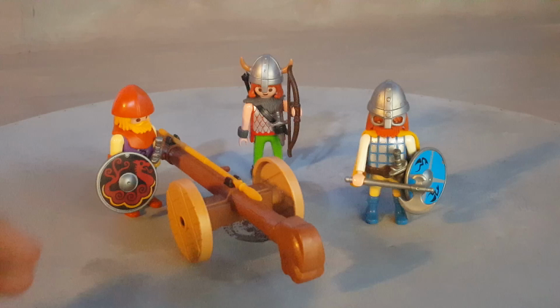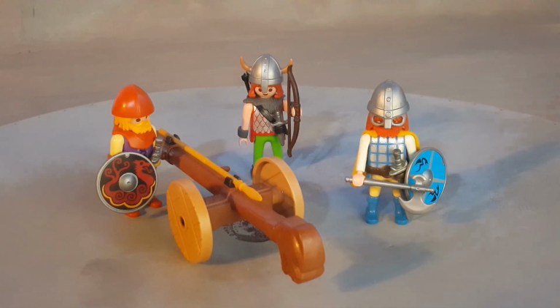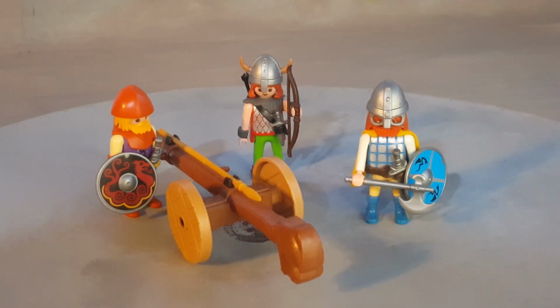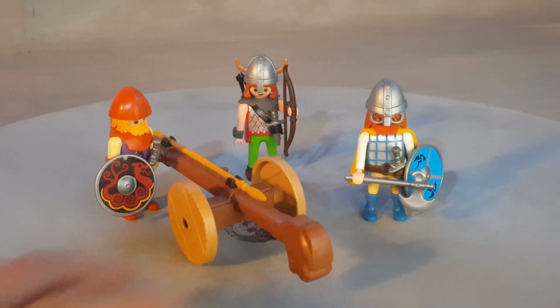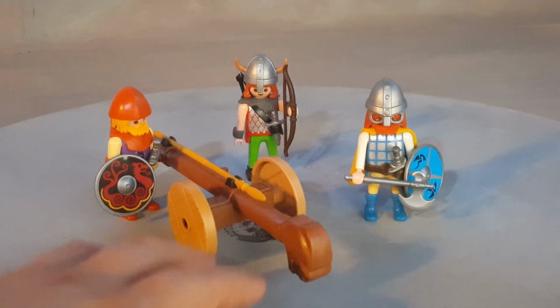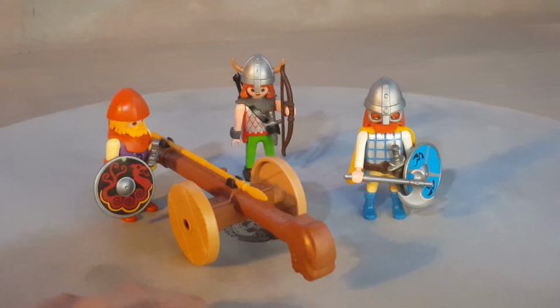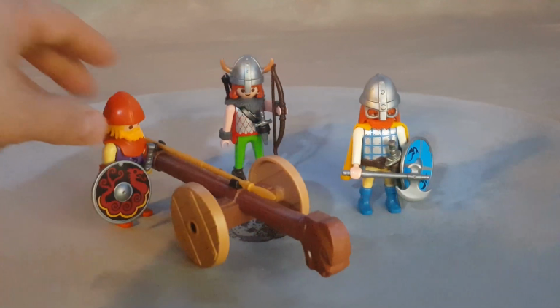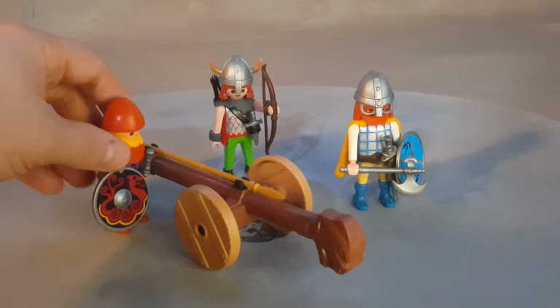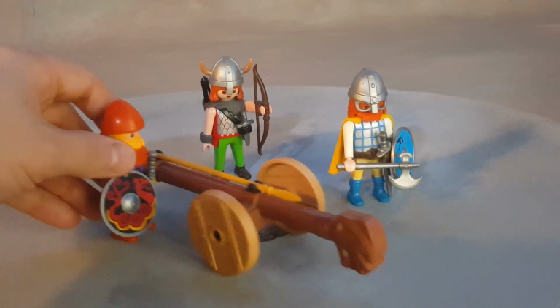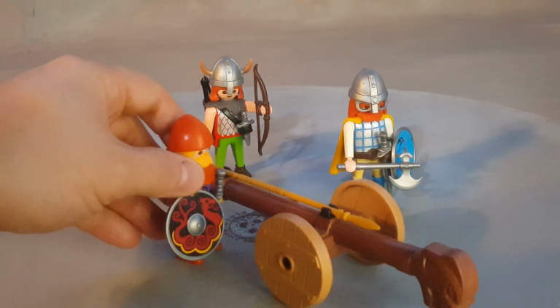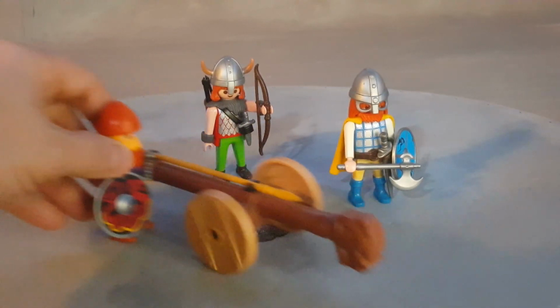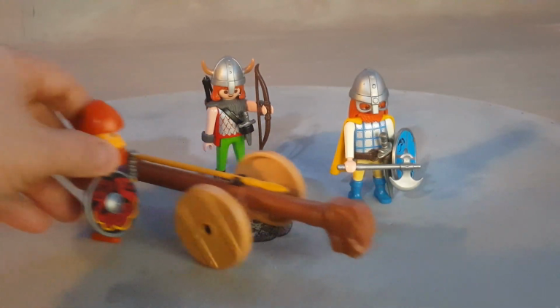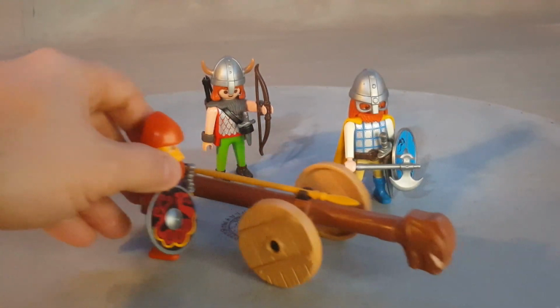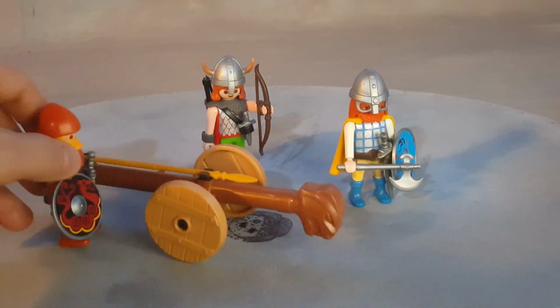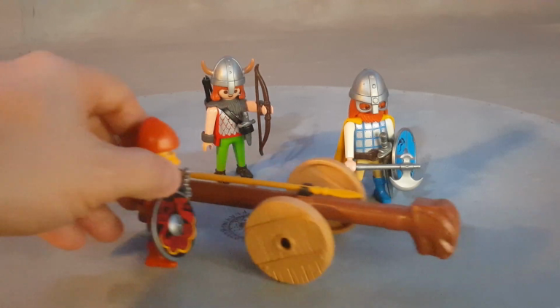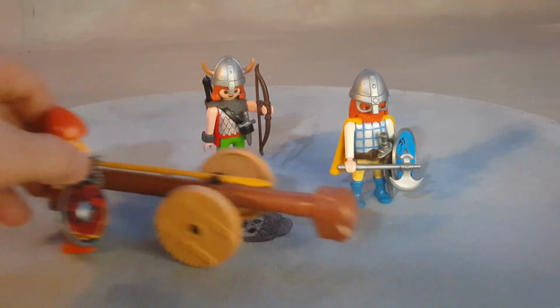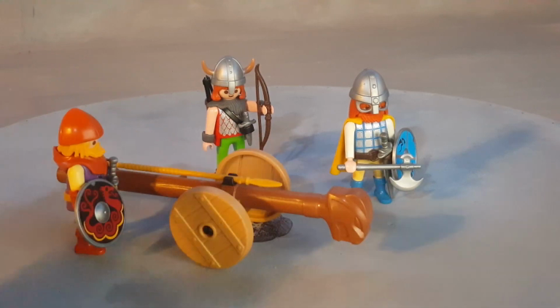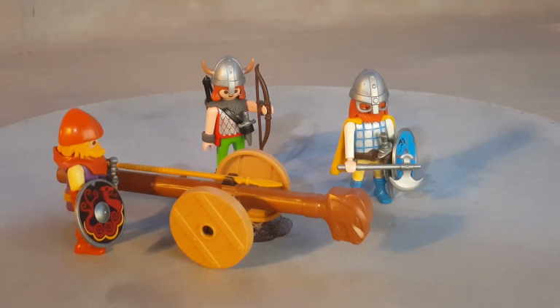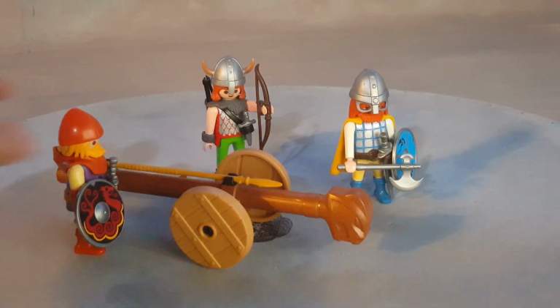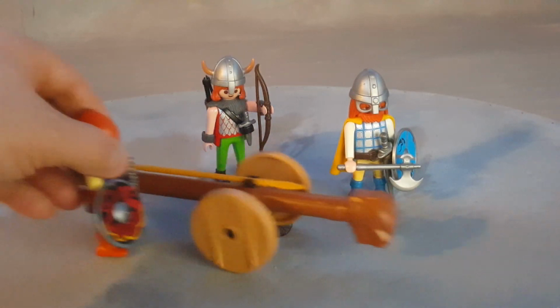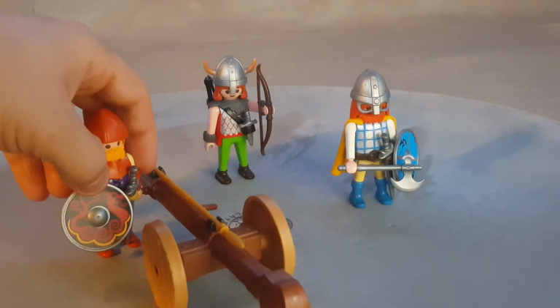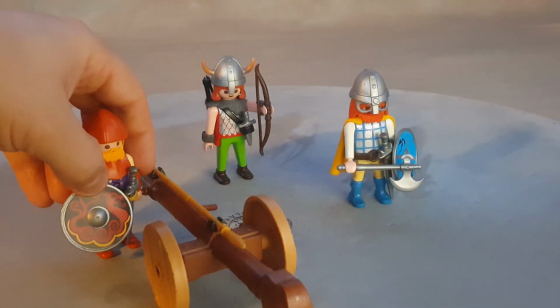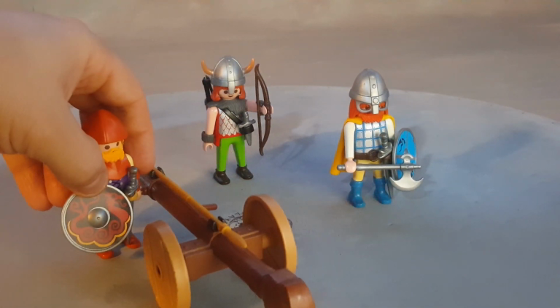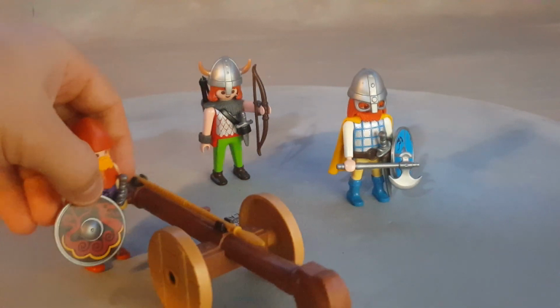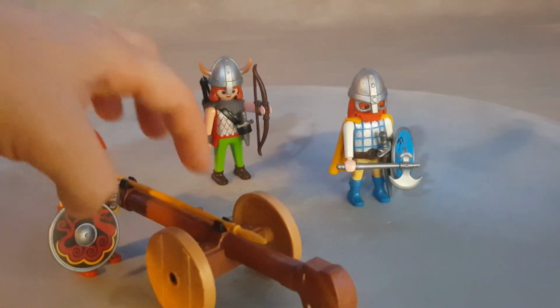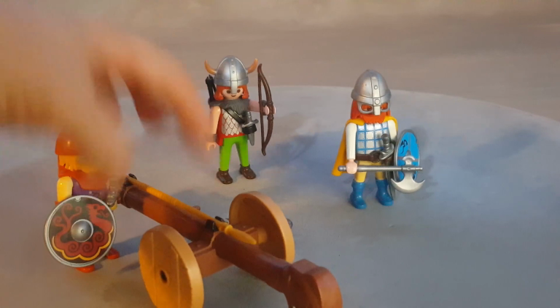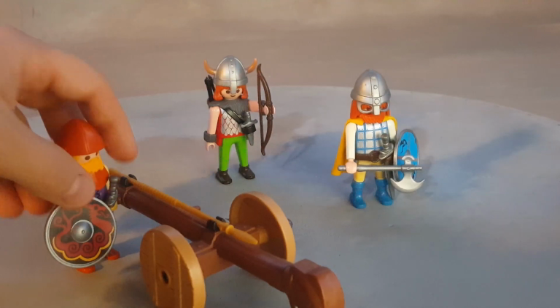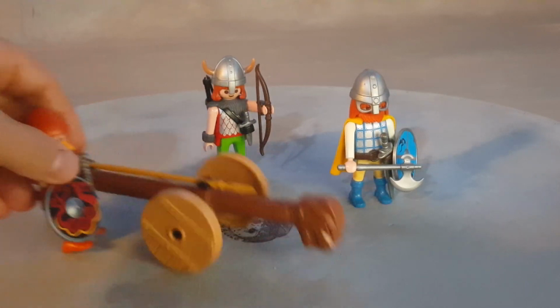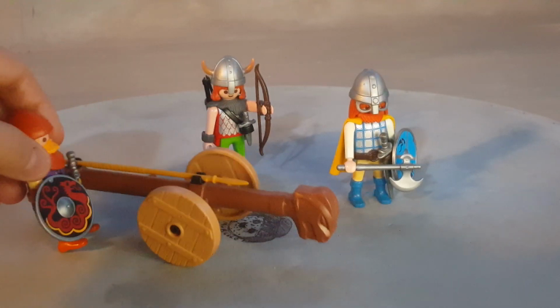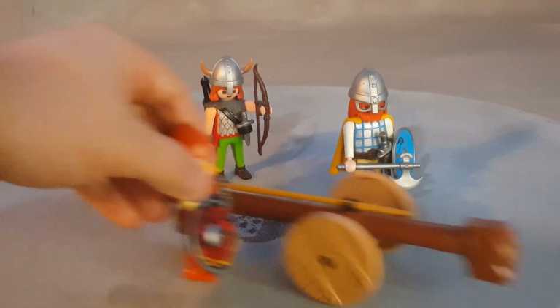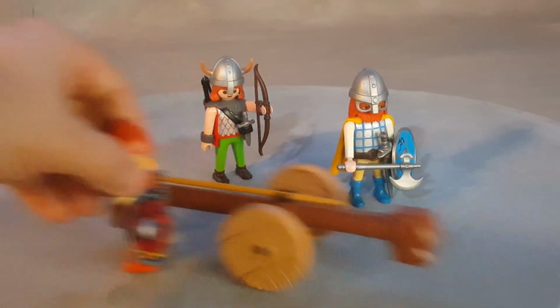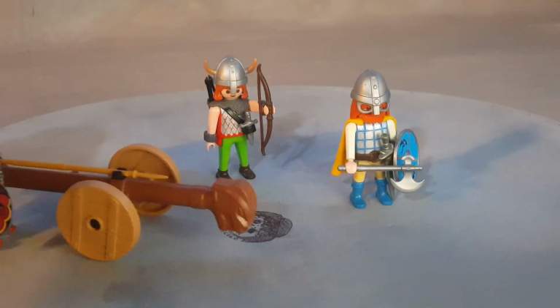They also come with this awesome ram. It's just a ram that you push manually because they are Viking barbarians from the Nordic days. Hold on to this lever here, you have another guy on the other side, and then you go forward — boom, boom, boom until the door of the castle is taken down.